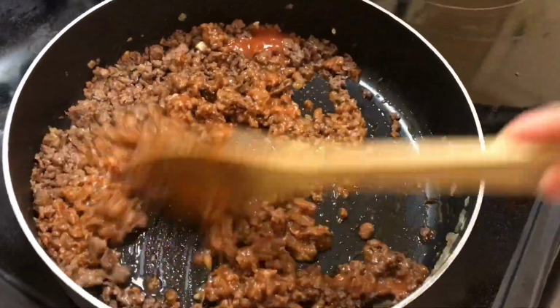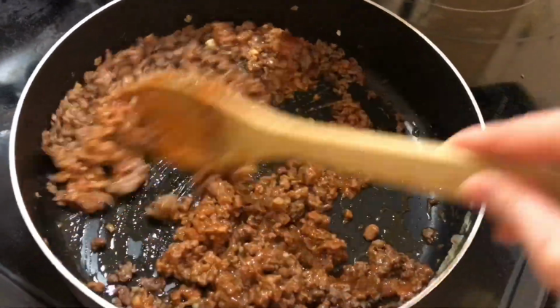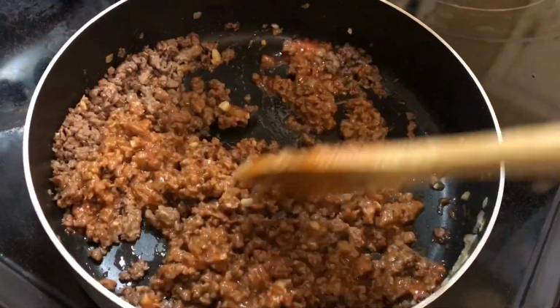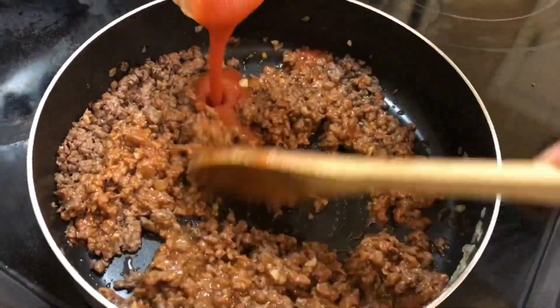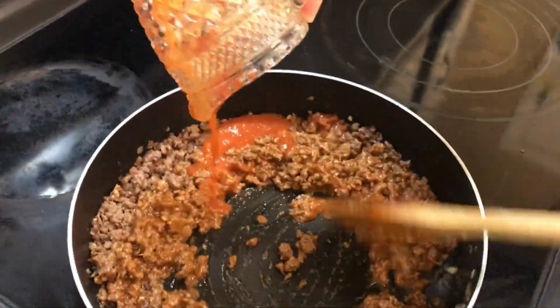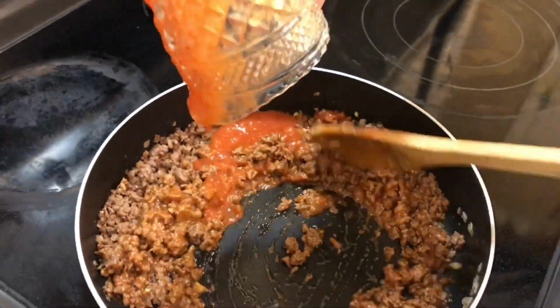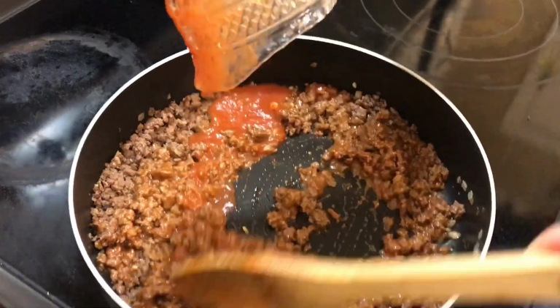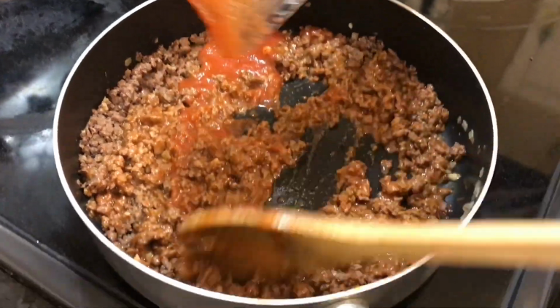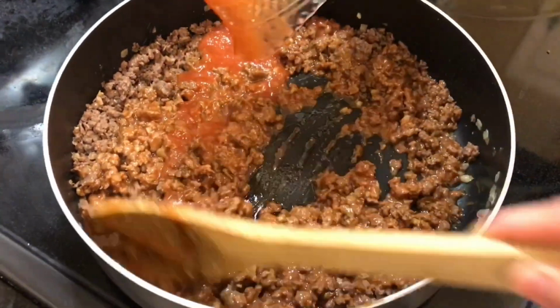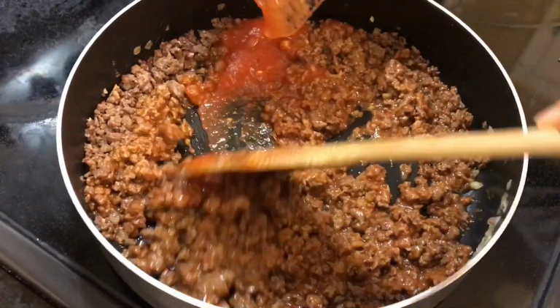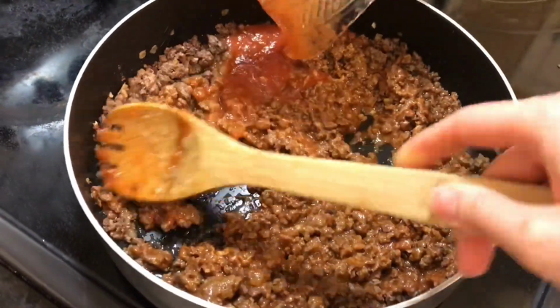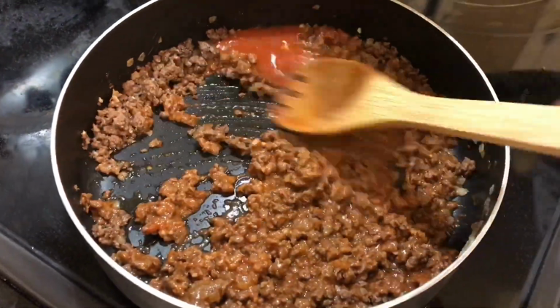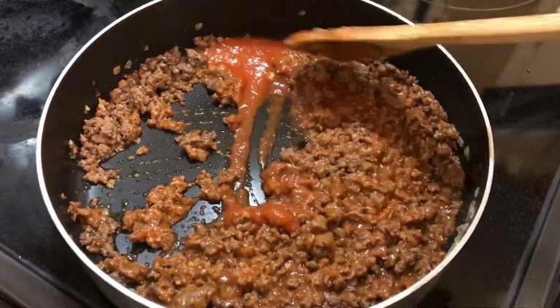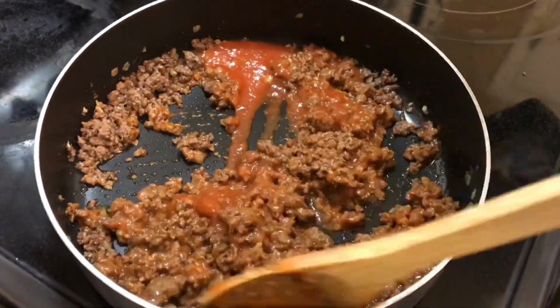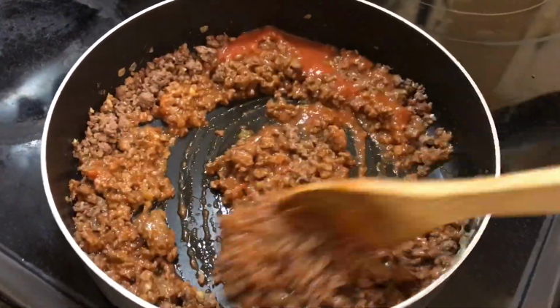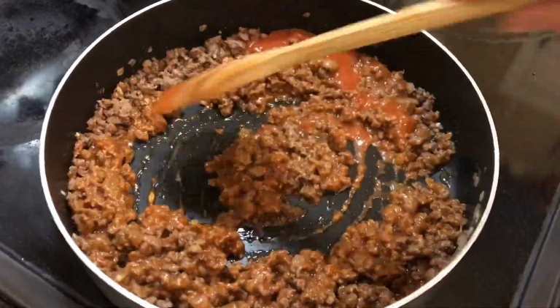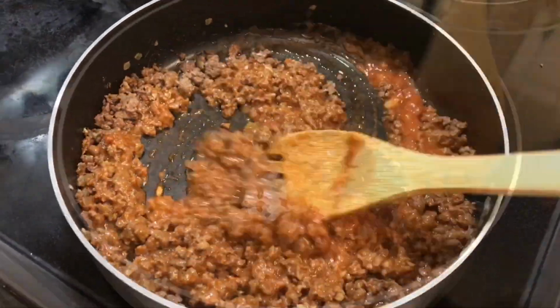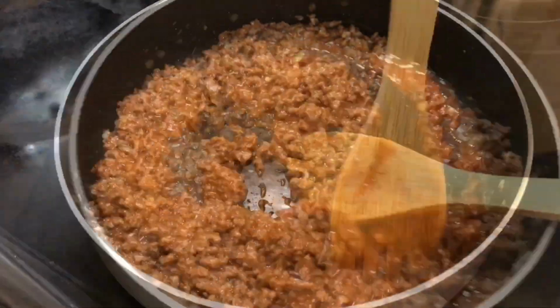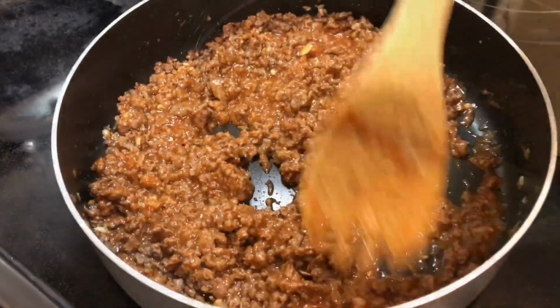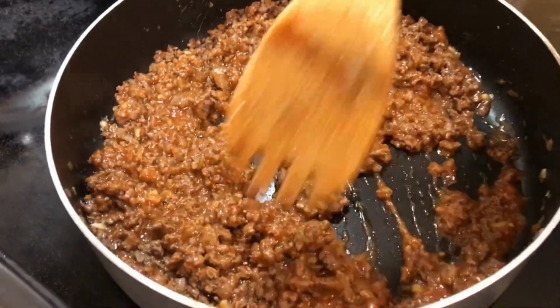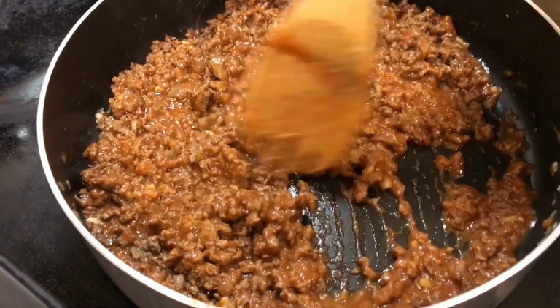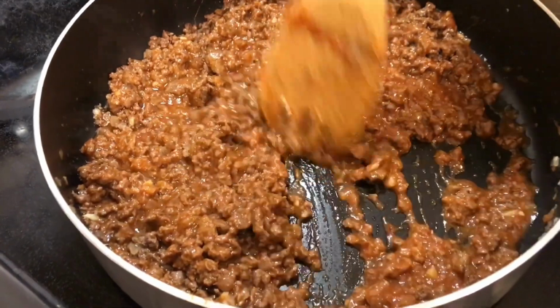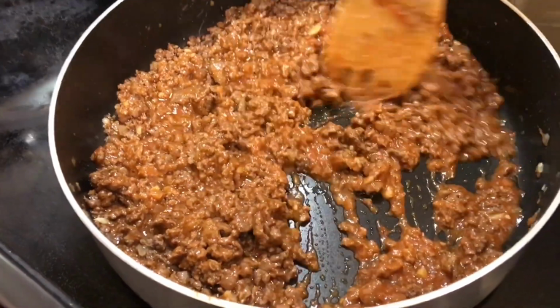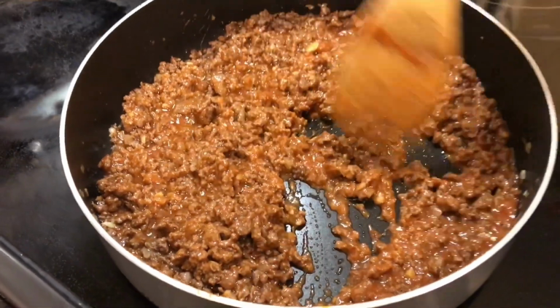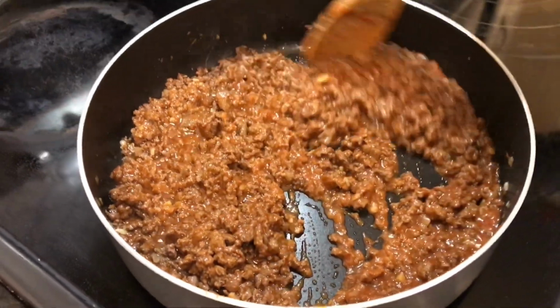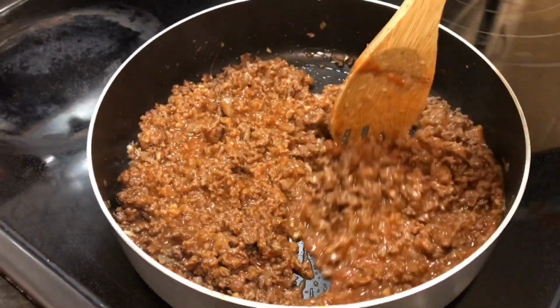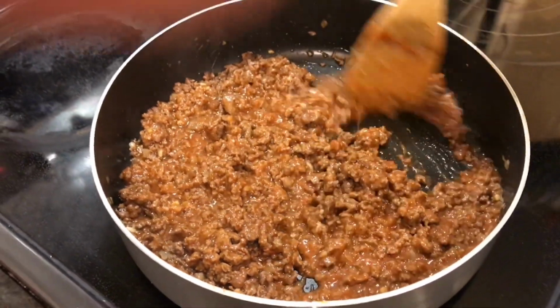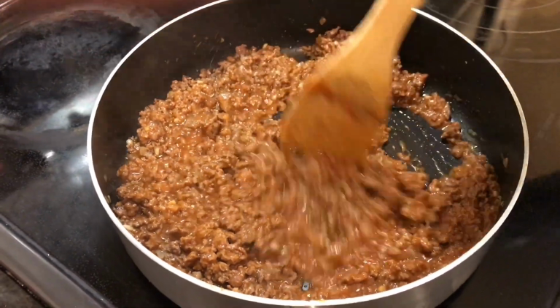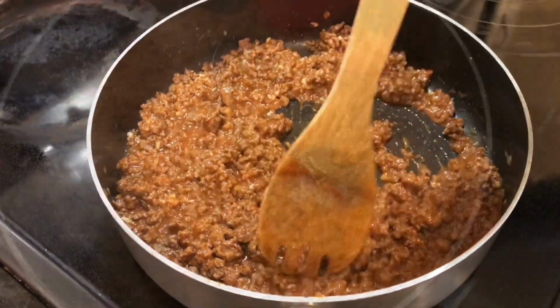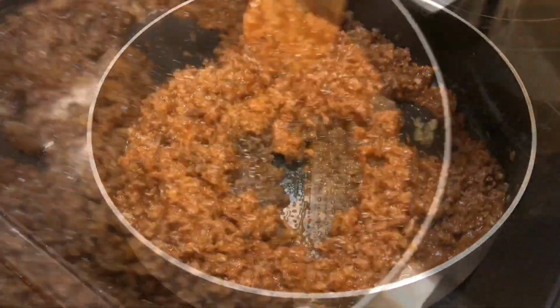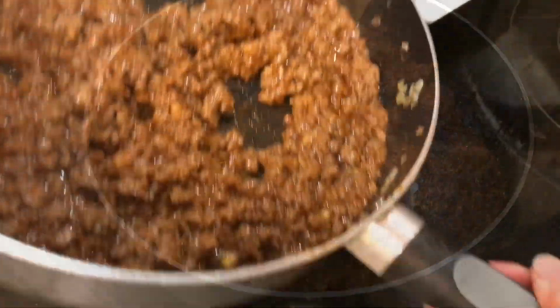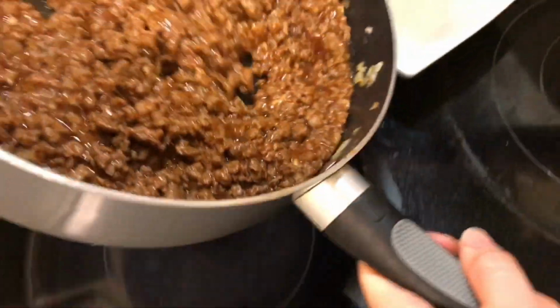Stir it, and when it's done, pour it into the bowl.